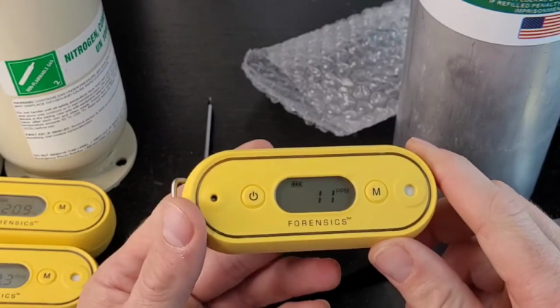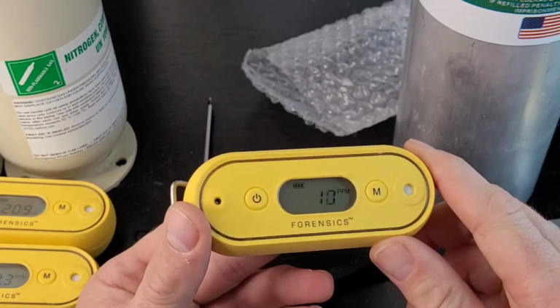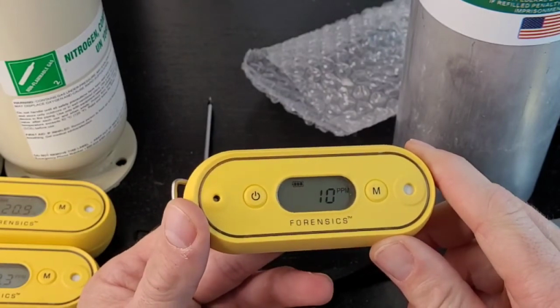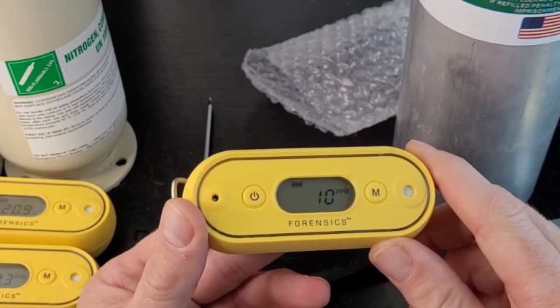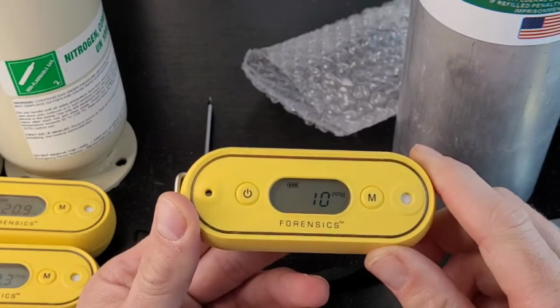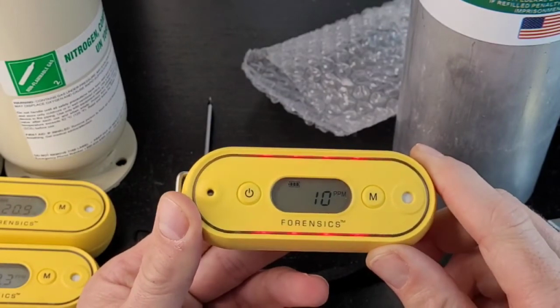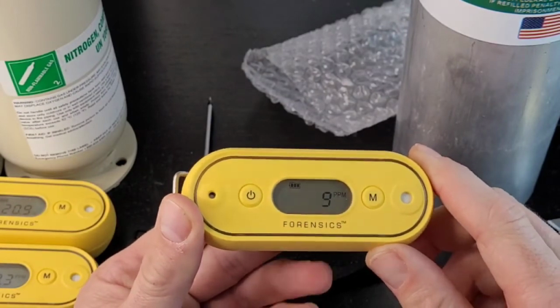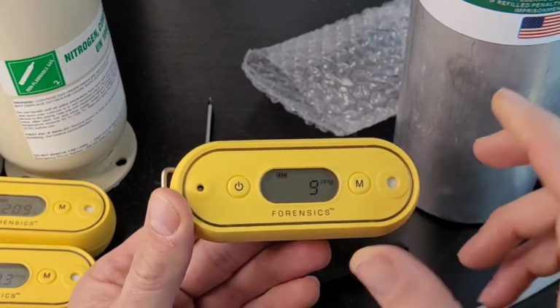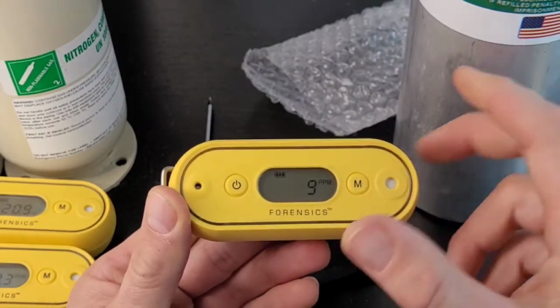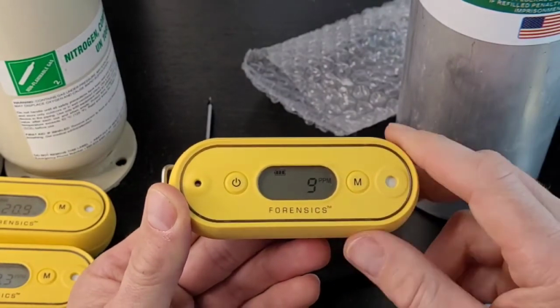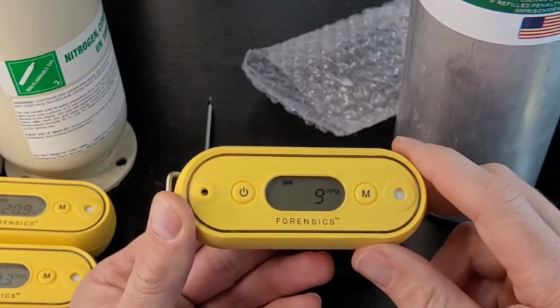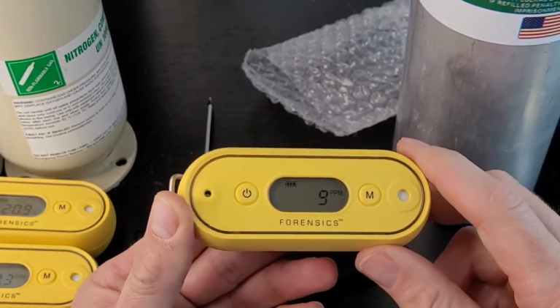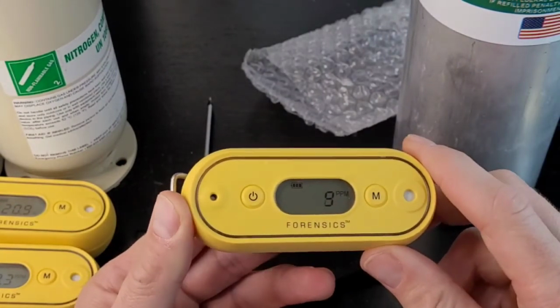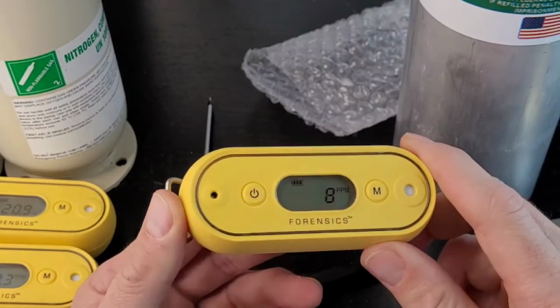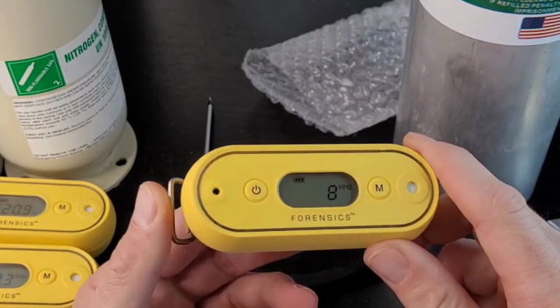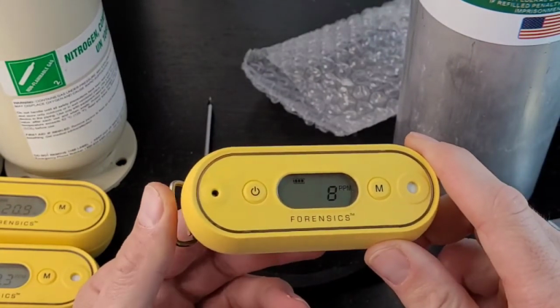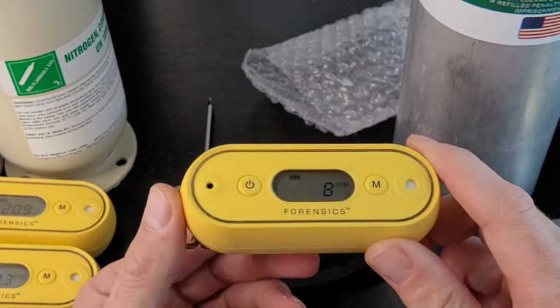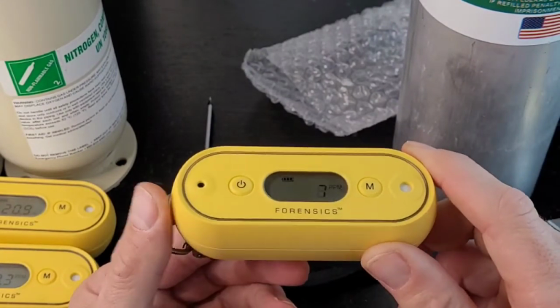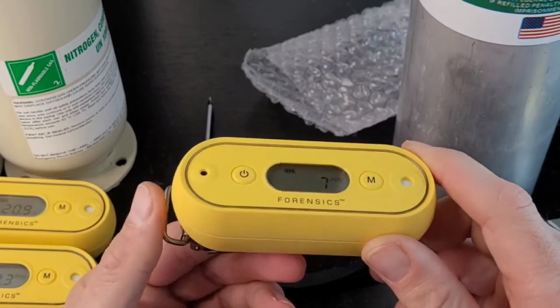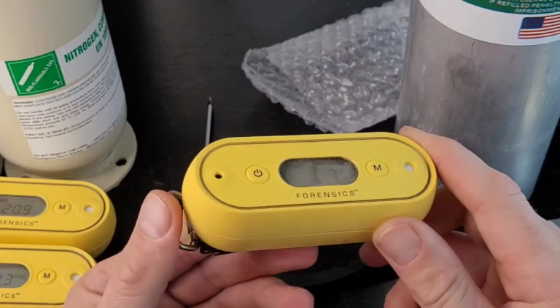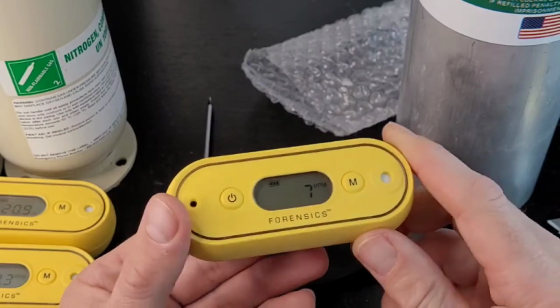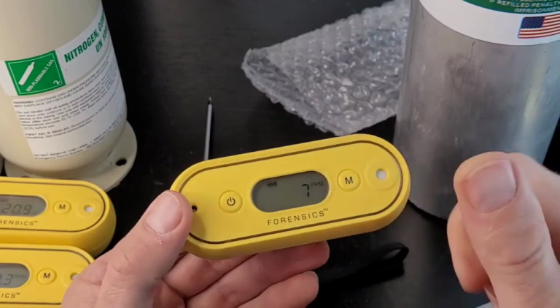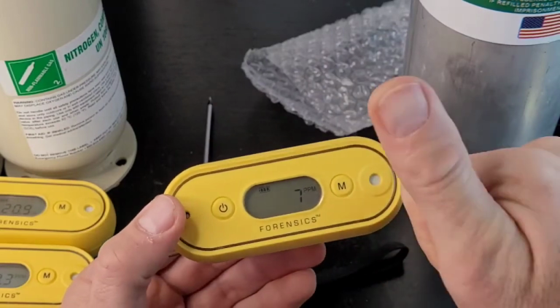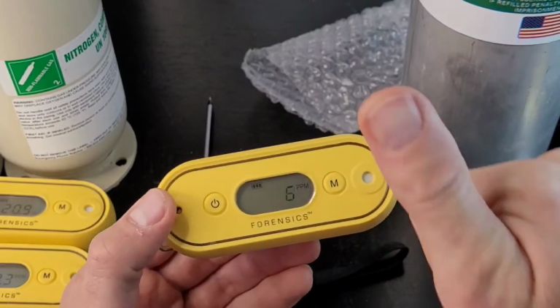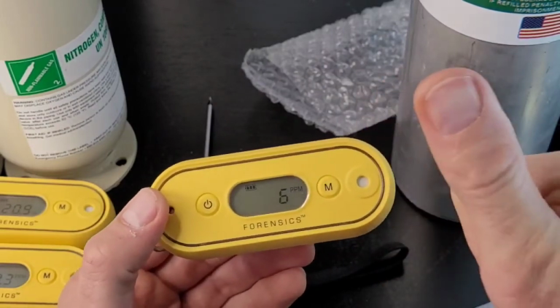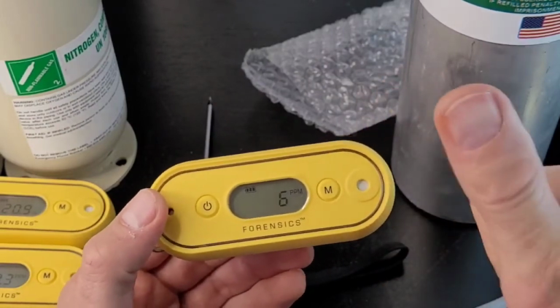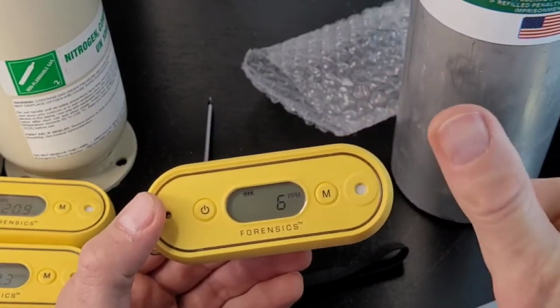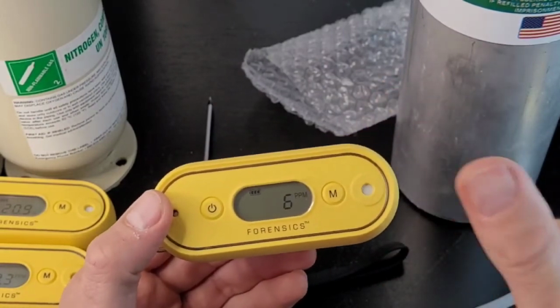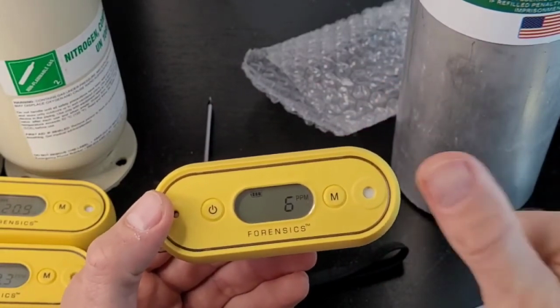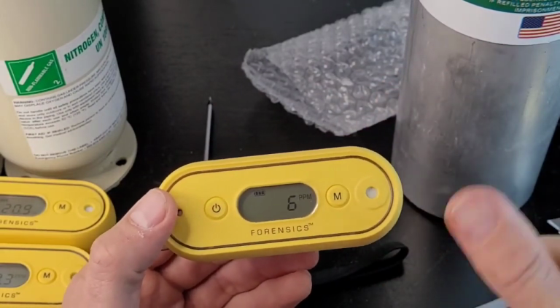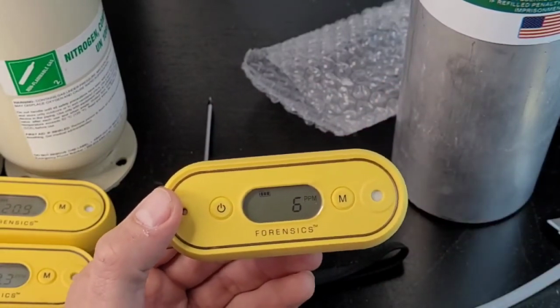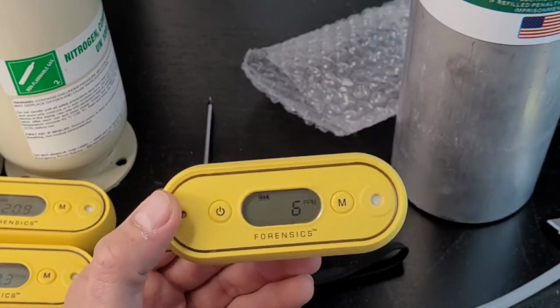That was the unboxing, calibration, and alarm adjustment of the FD-103 Hydrogen Sulfide detector. Be well, have a great day. Bye-bye.